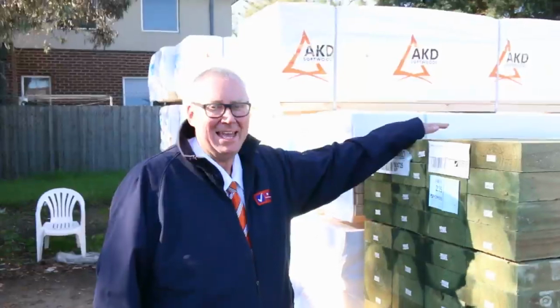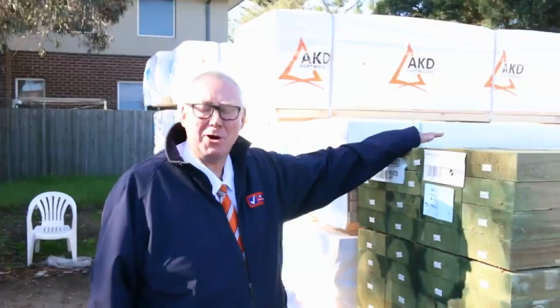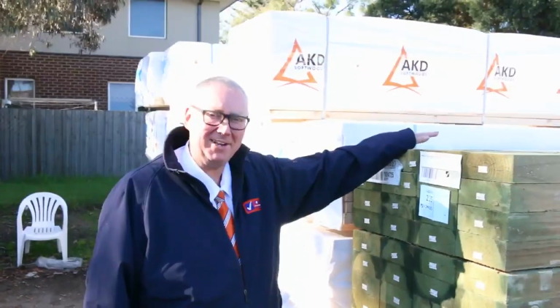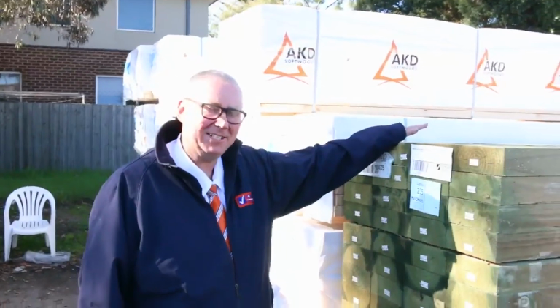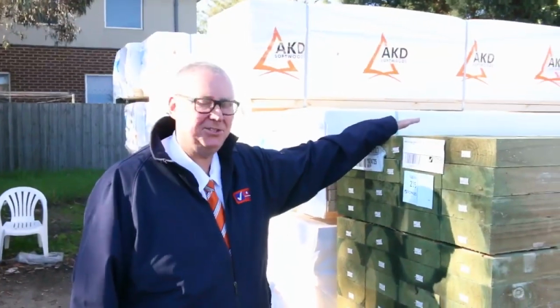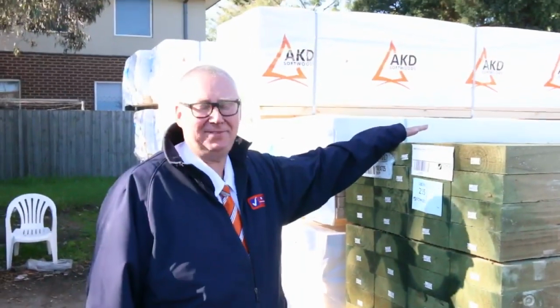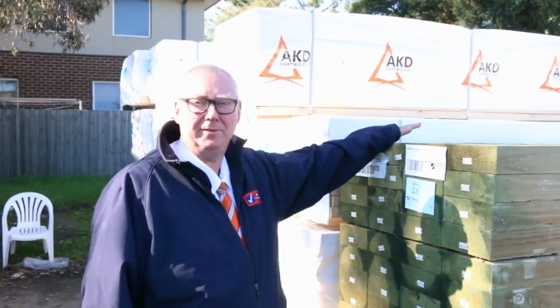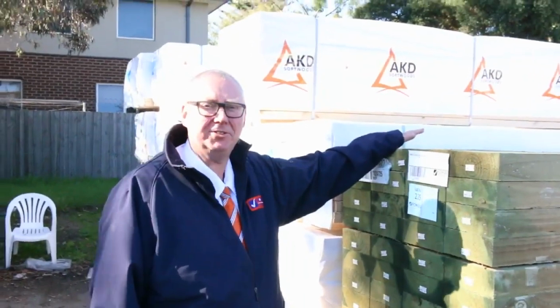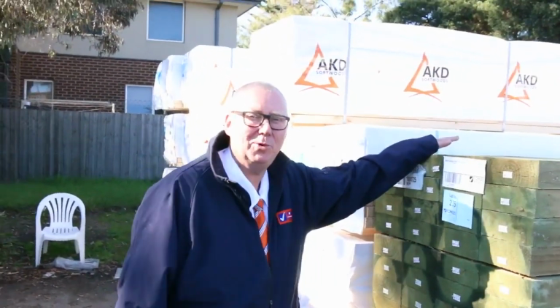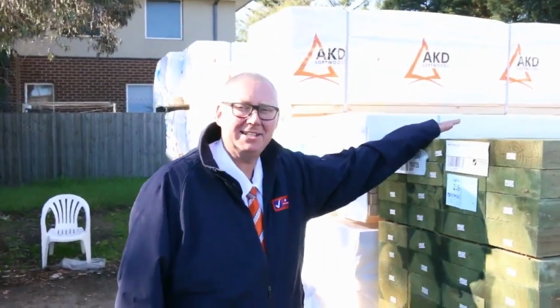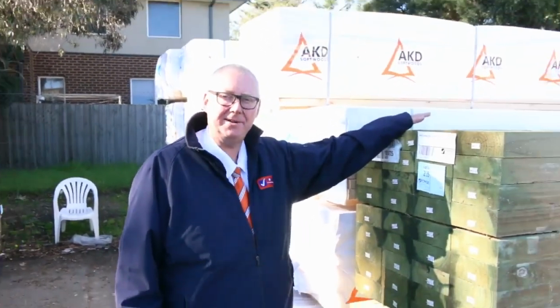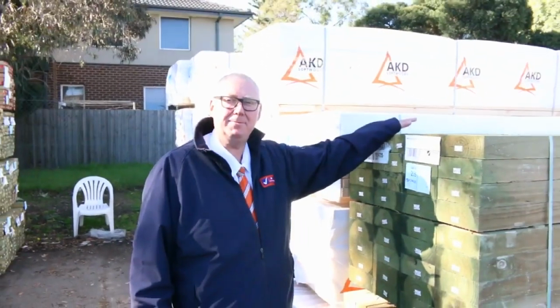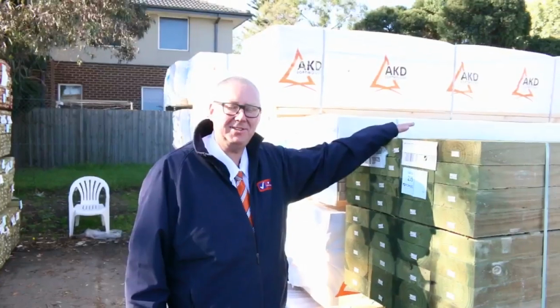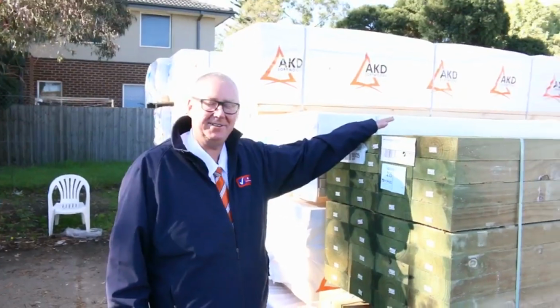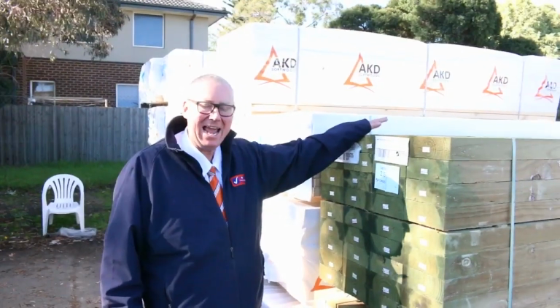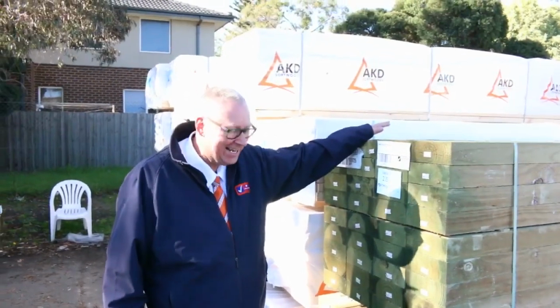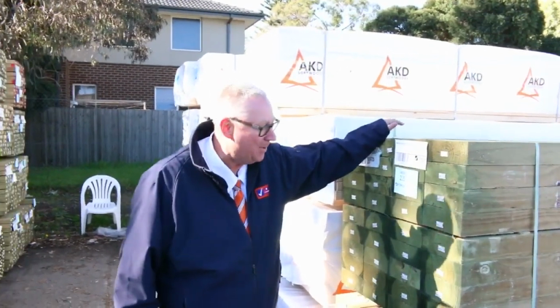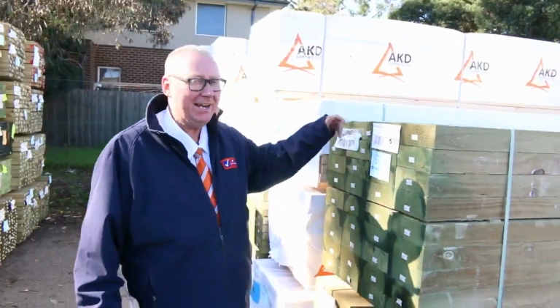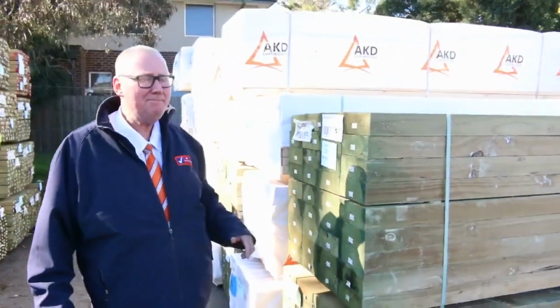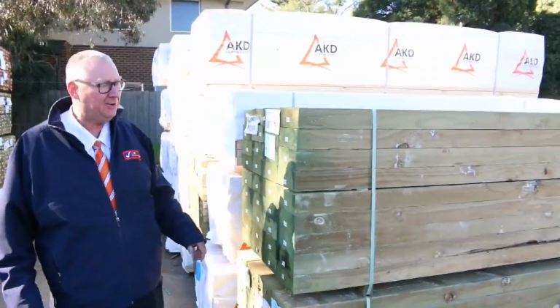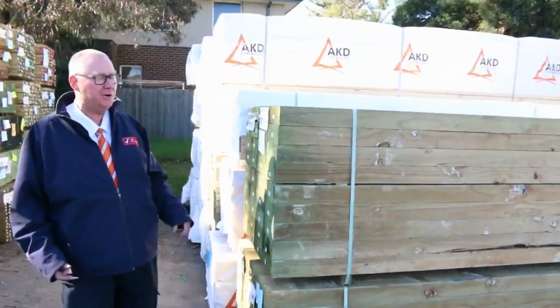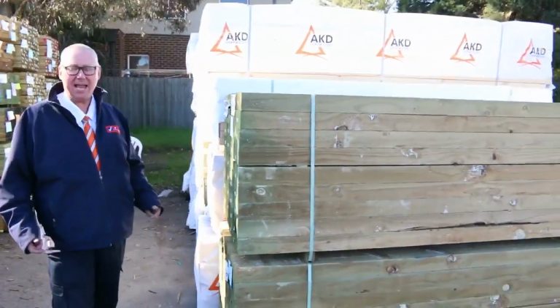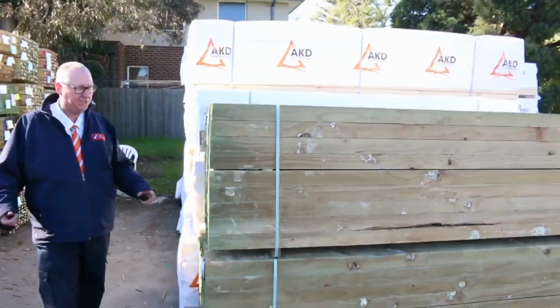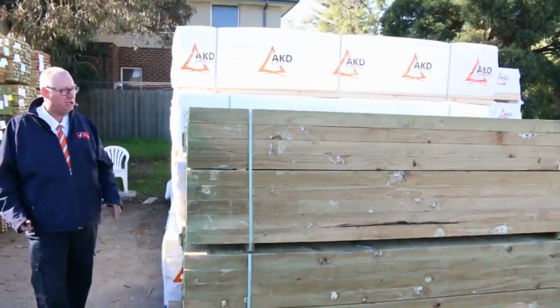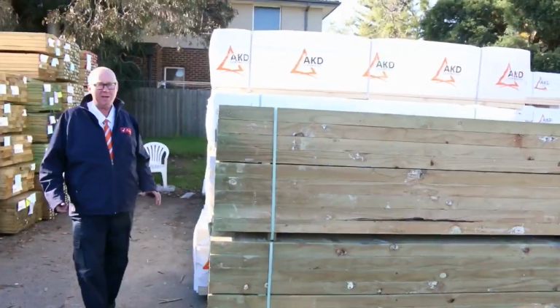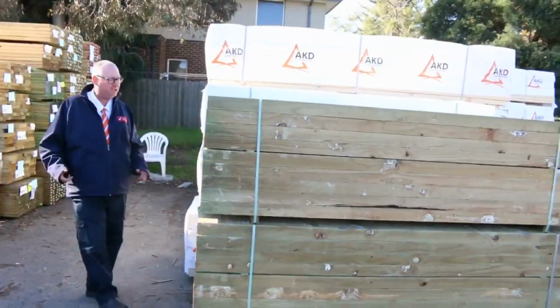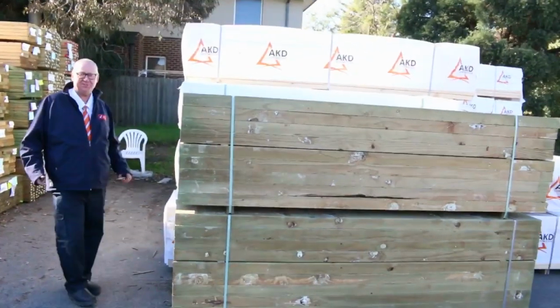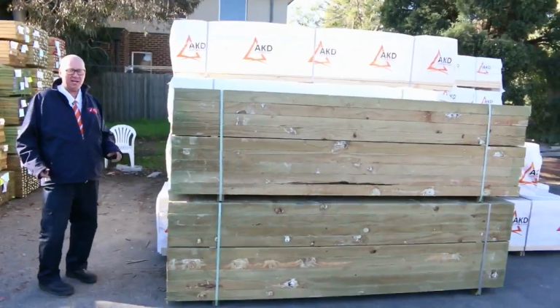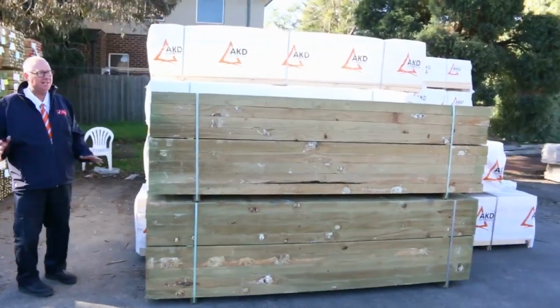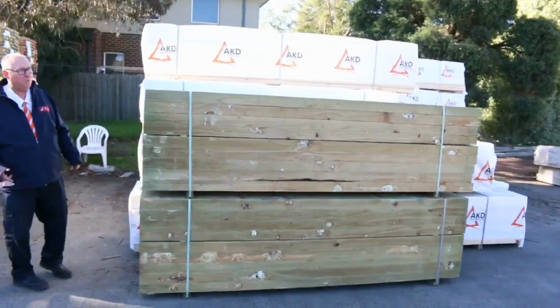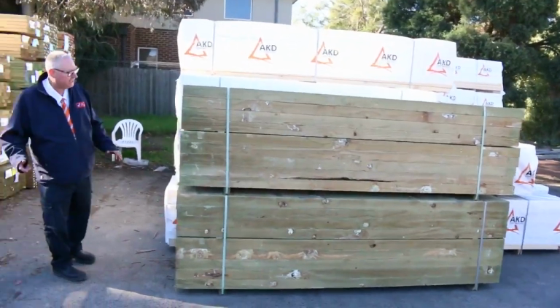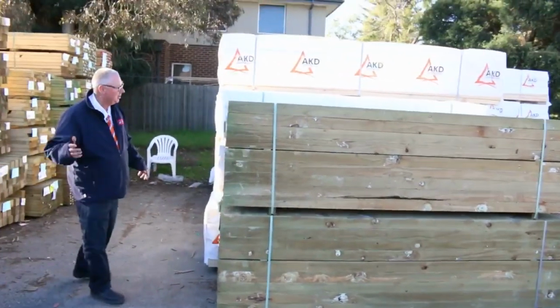G'day, Michael from Fowls here once again with the Tuesday afternoon preview for tomorrow's auction, Wednesday 27th September 2017 at 10am. Another massive auction for you this week — absolutely huge. We have had truck after truck come in. Let's go for a walk and see what we got.